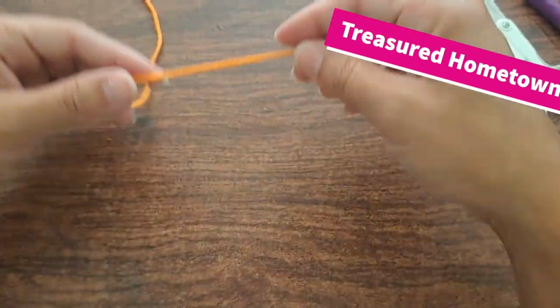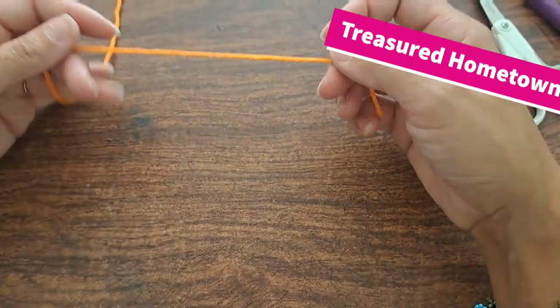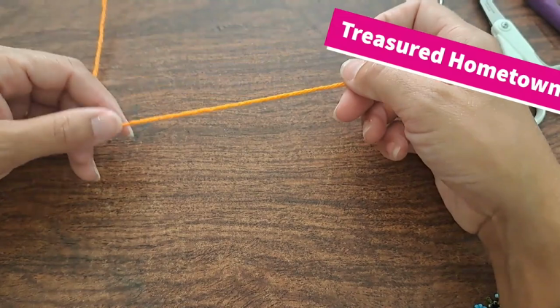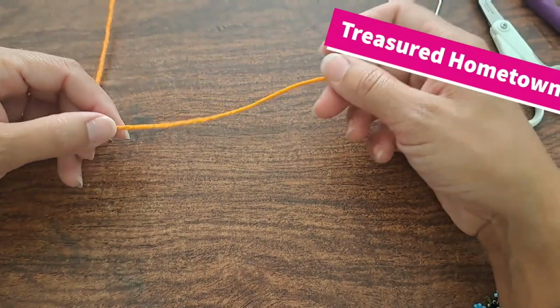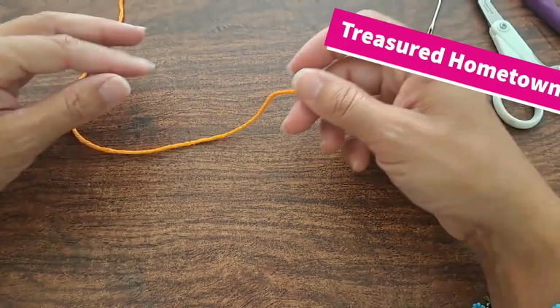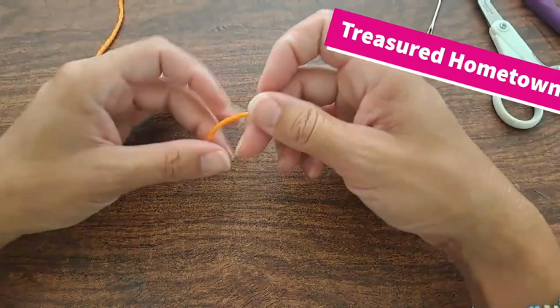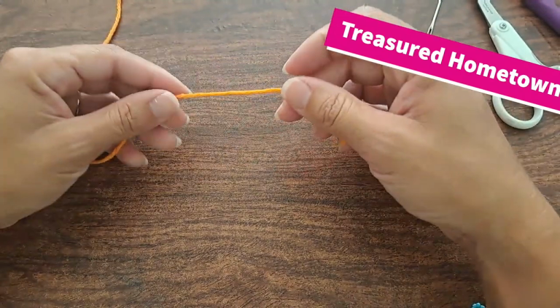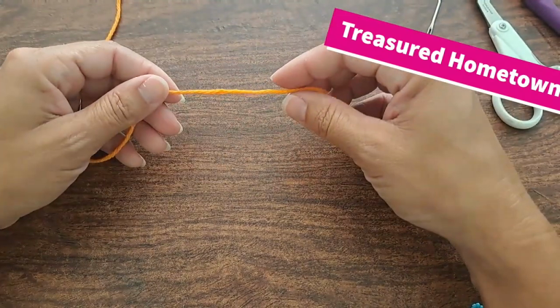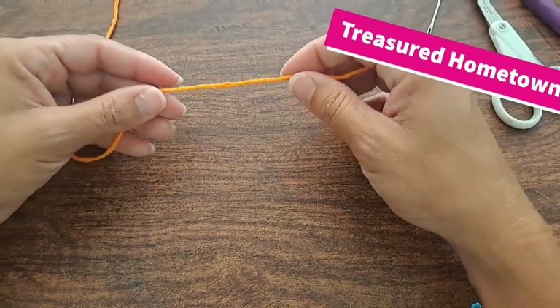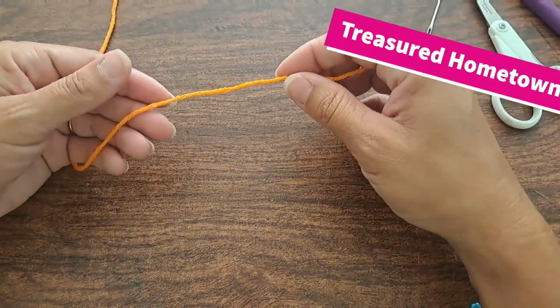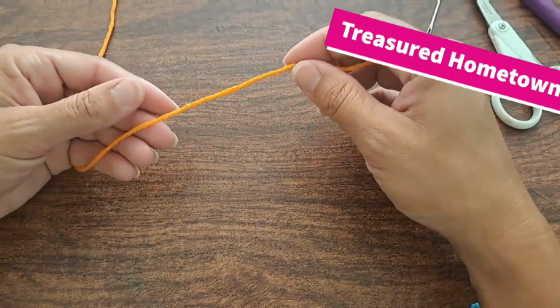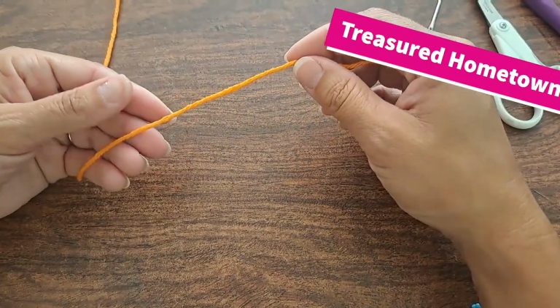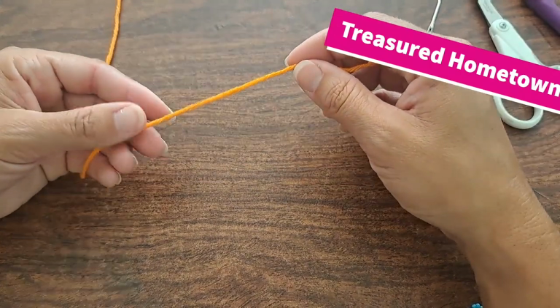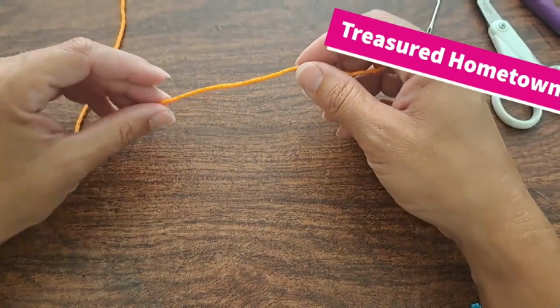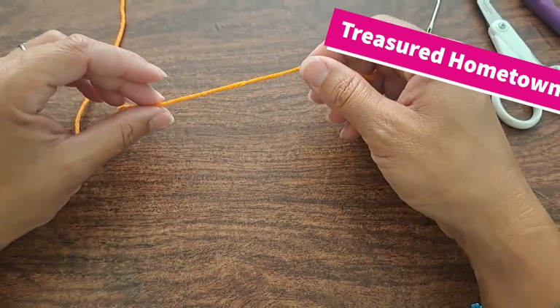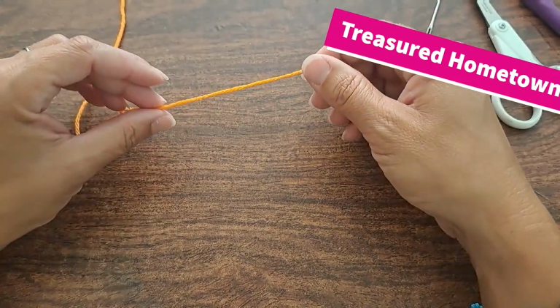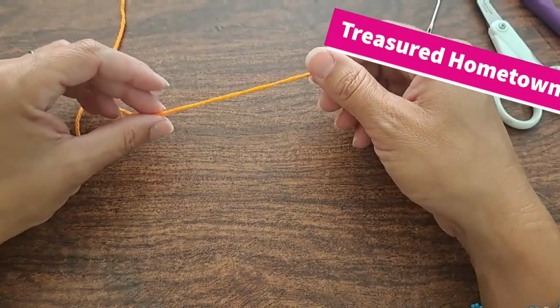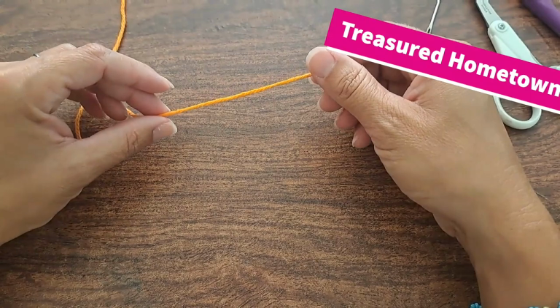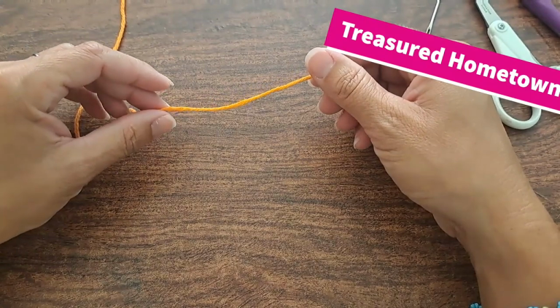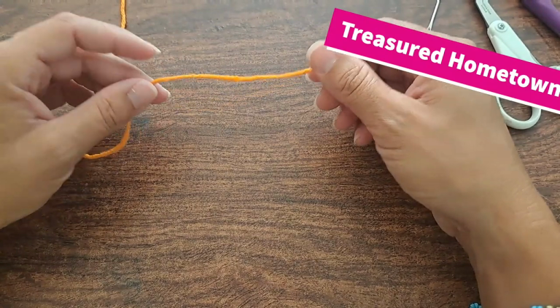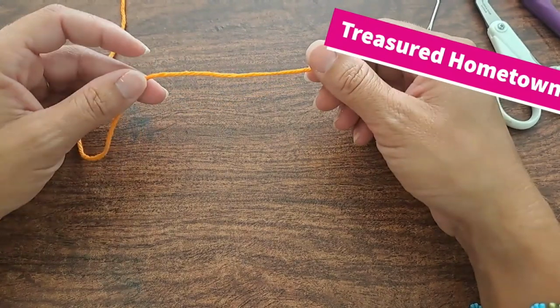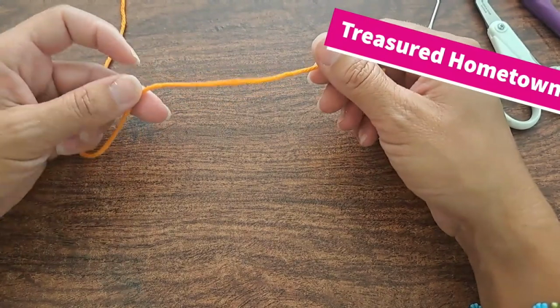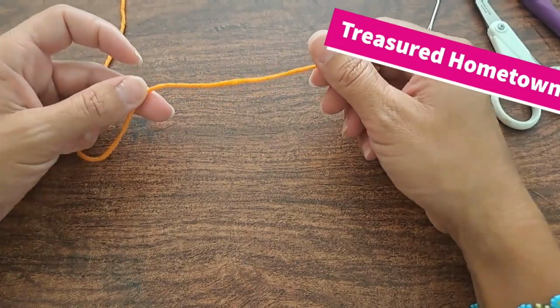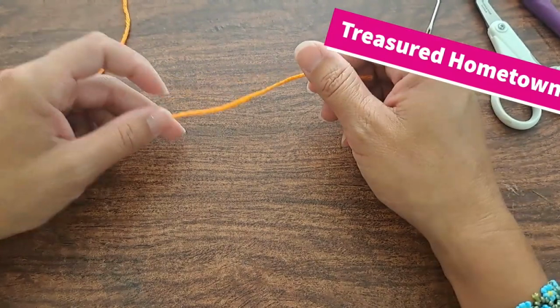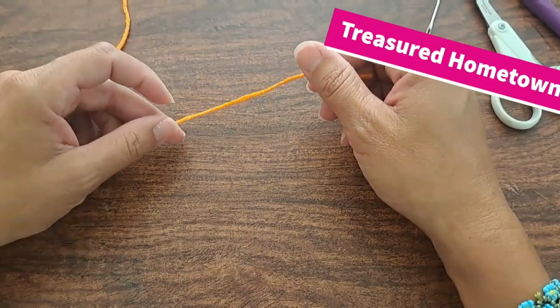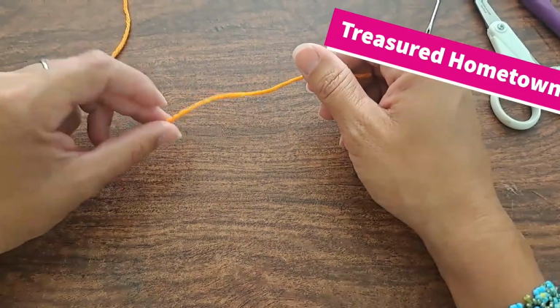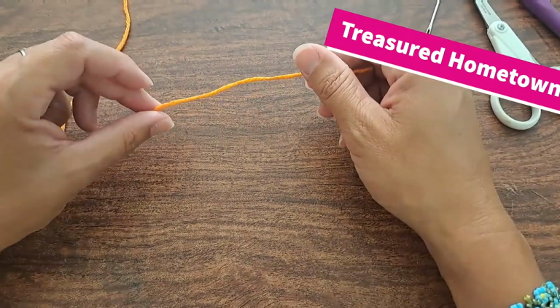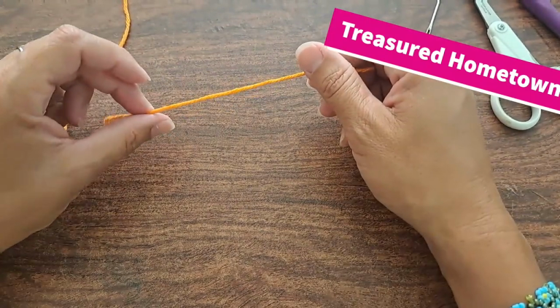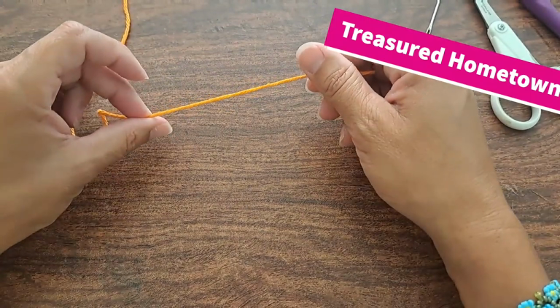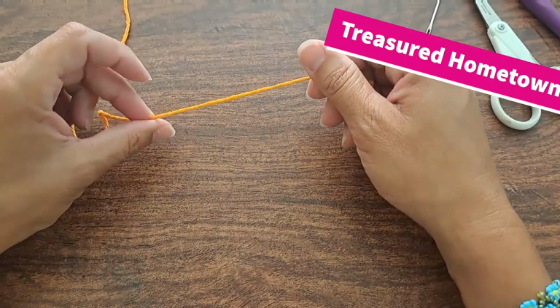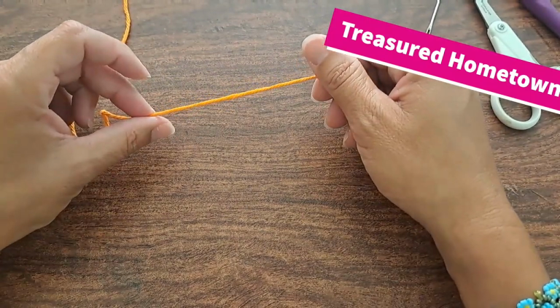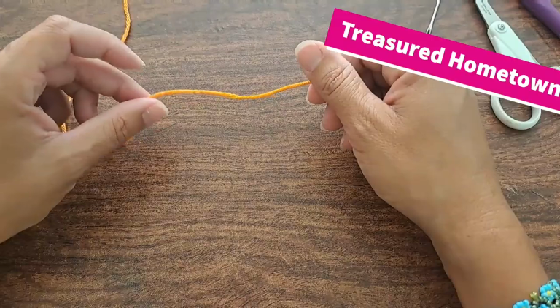And we'll need some yarn. Because these — if you spill or anything, I tend to wash them often — so for this I'm actually using cotton yarn, a number 4 weight.